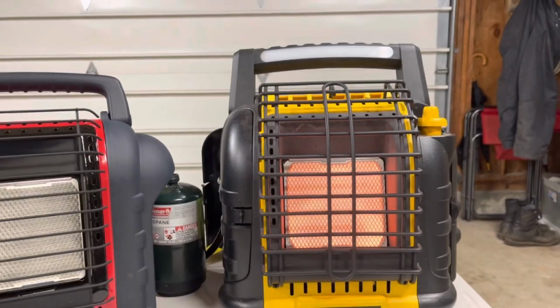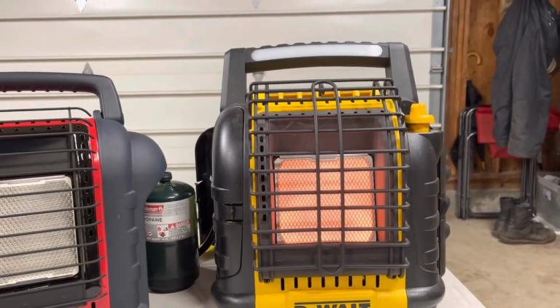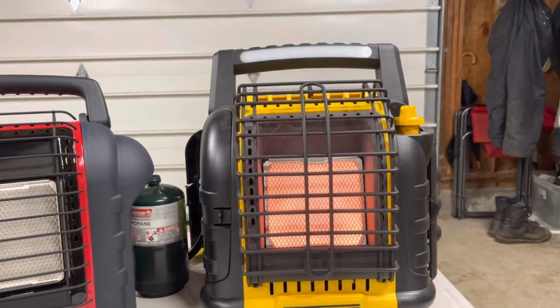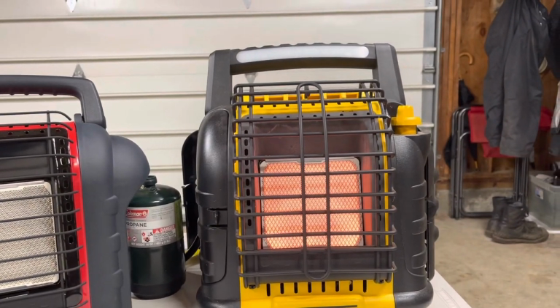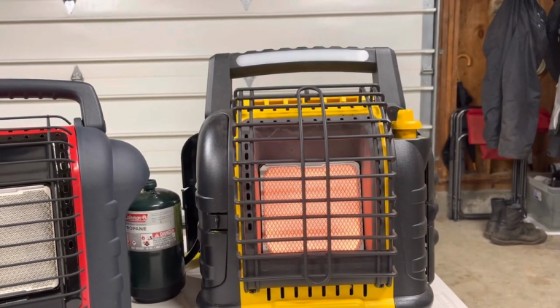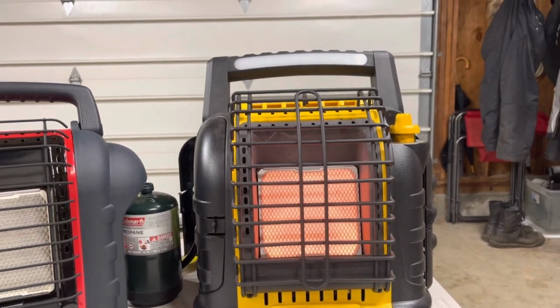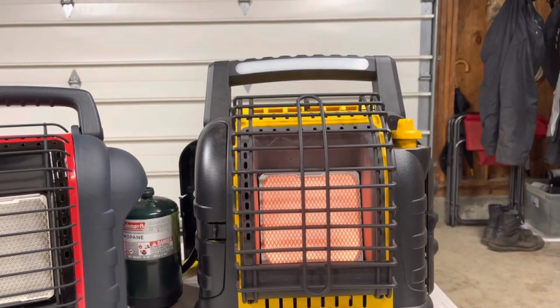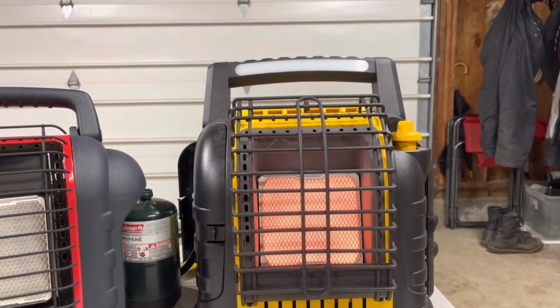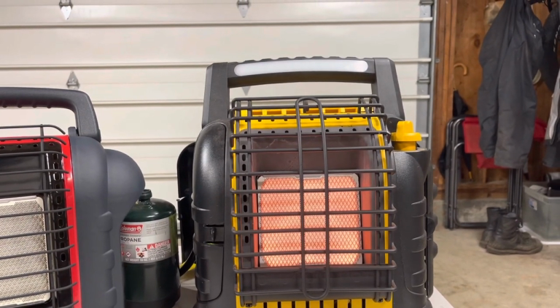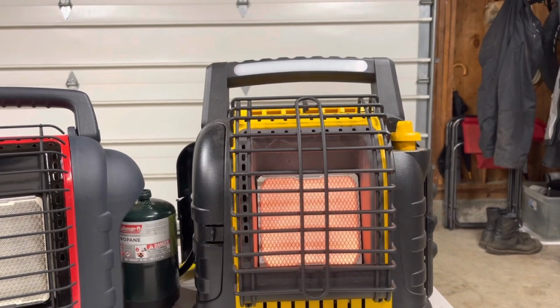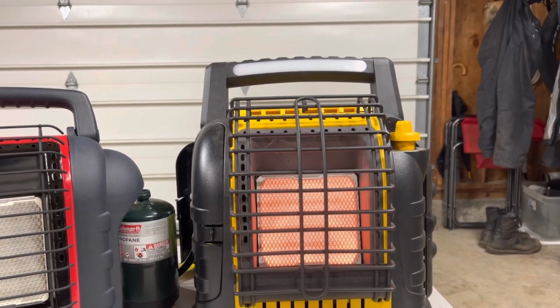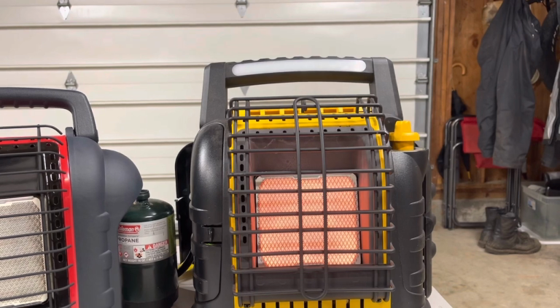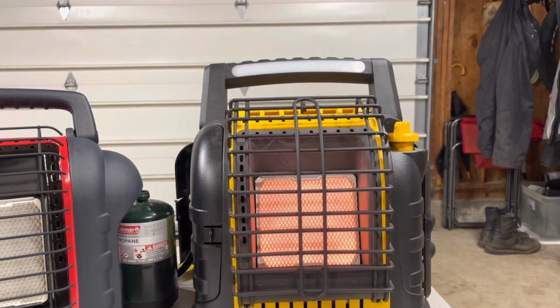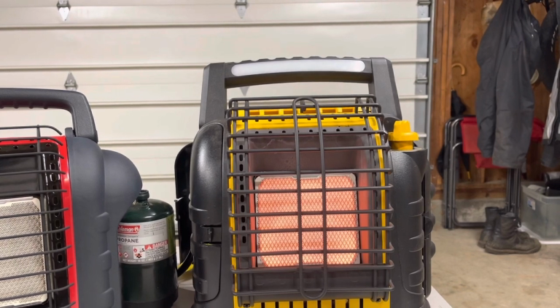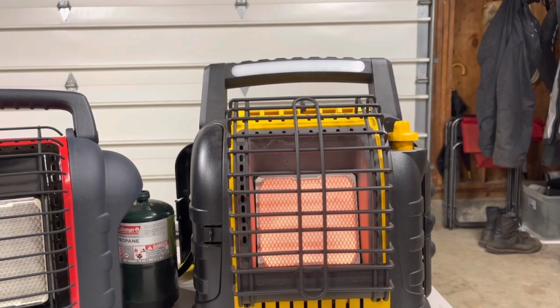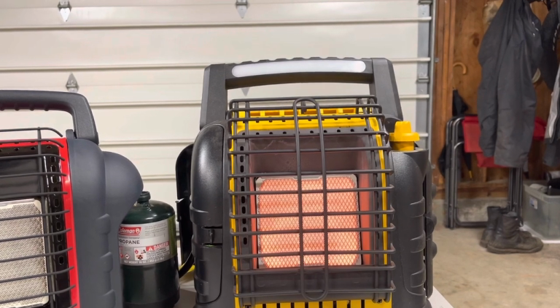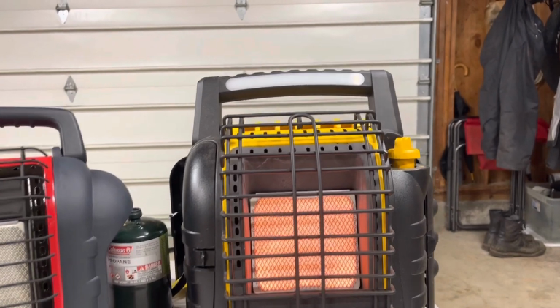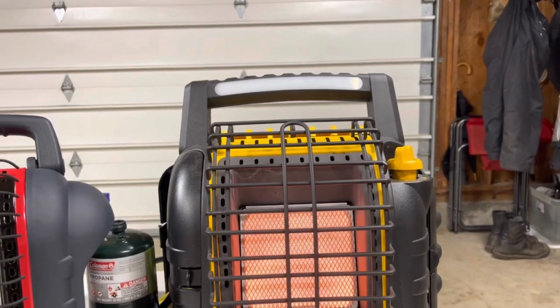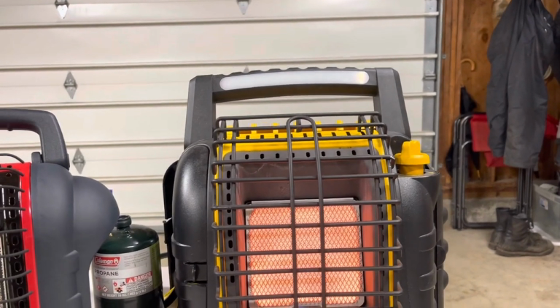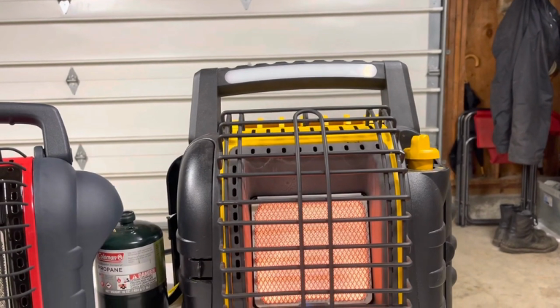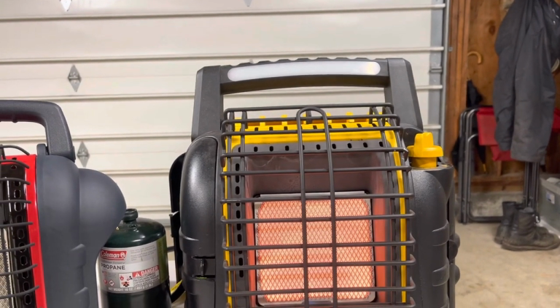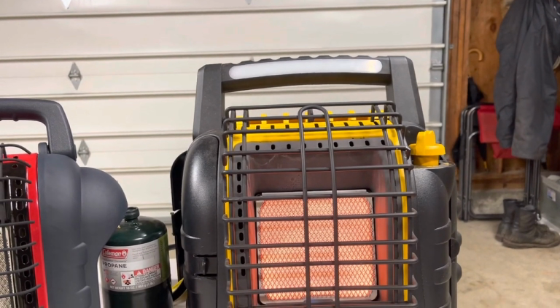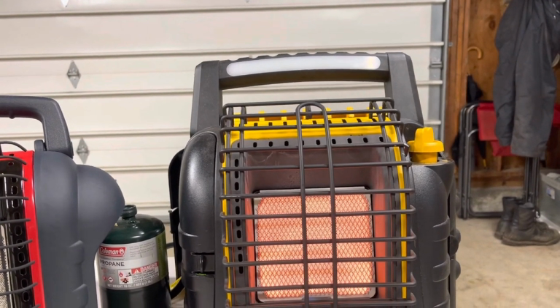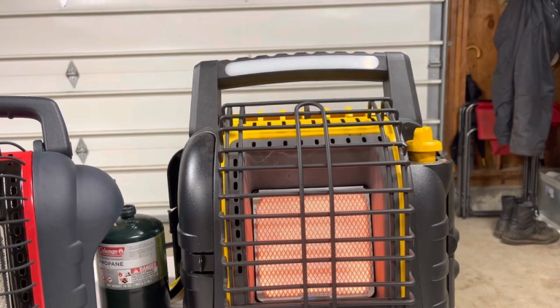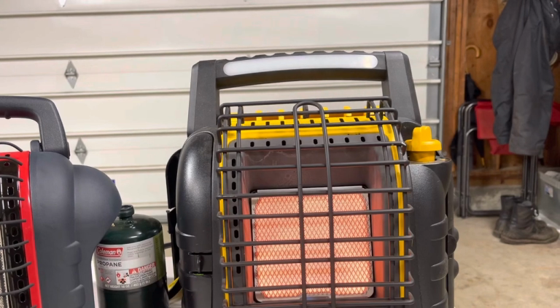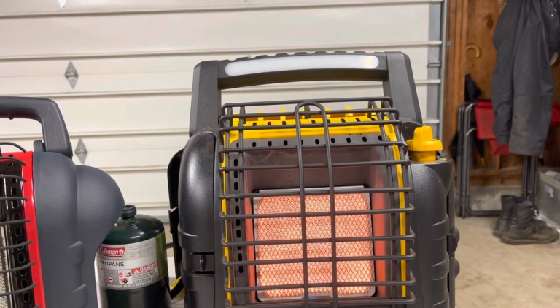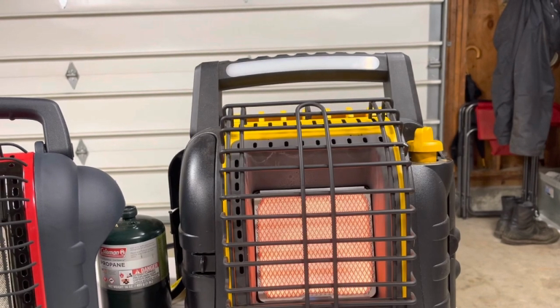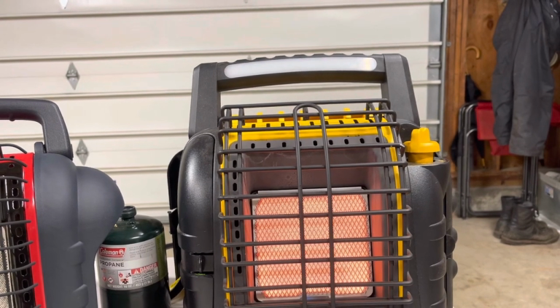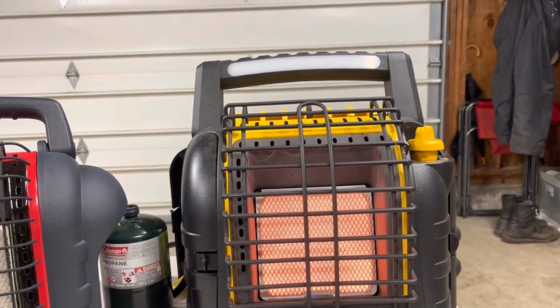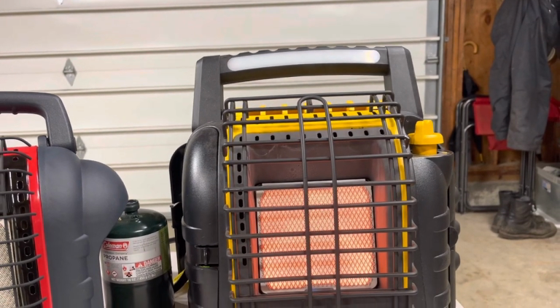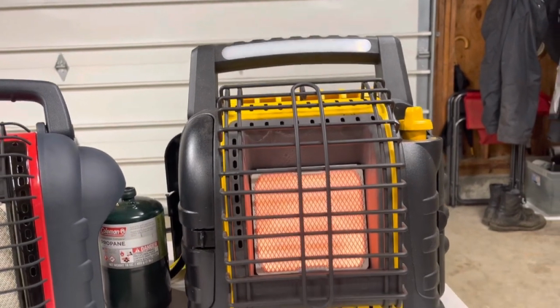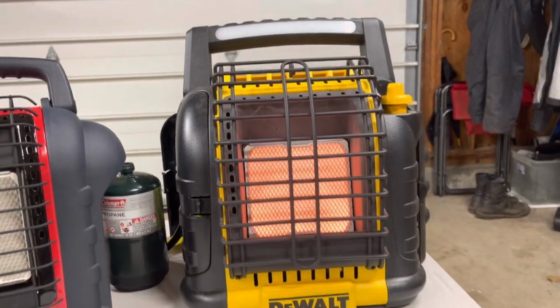Most importantly, the fan. With the fan it doesn't go real fast, but you can really feel the heat out further — quite a bit further out — which is really nice and makes a big difference.